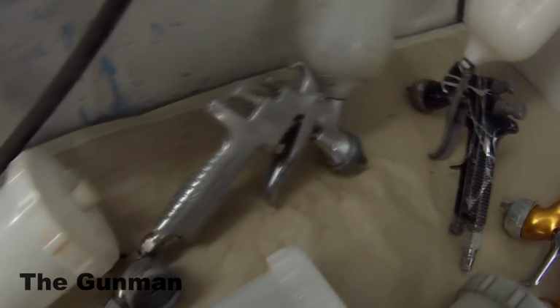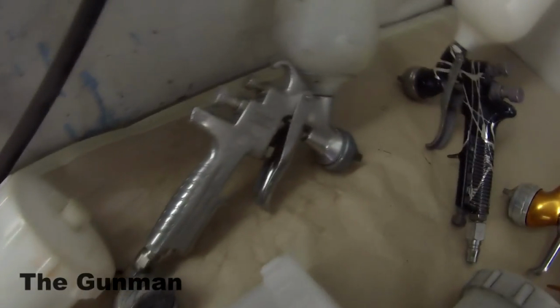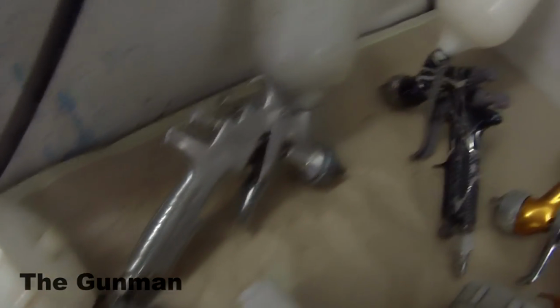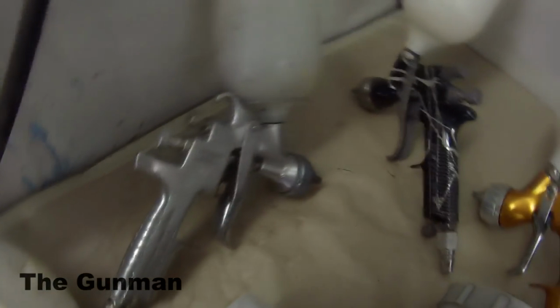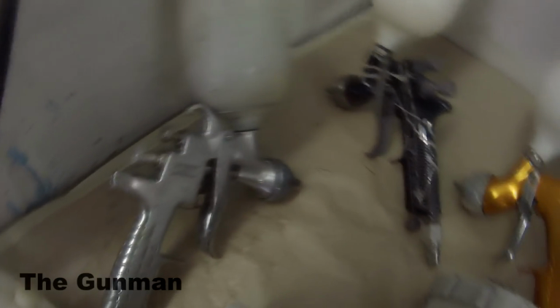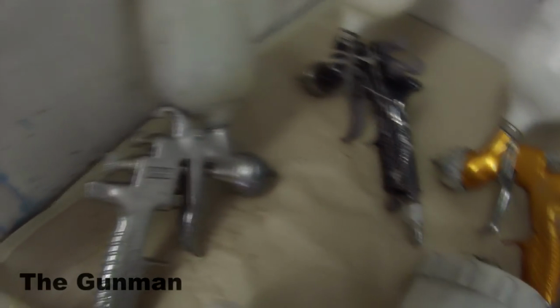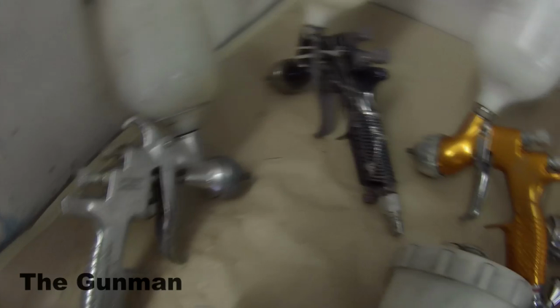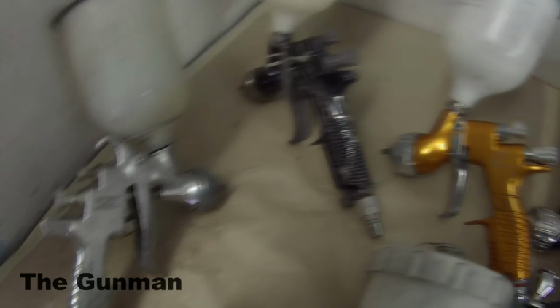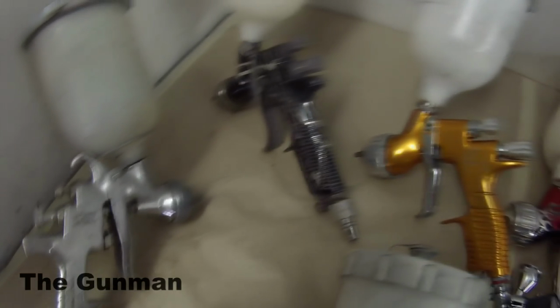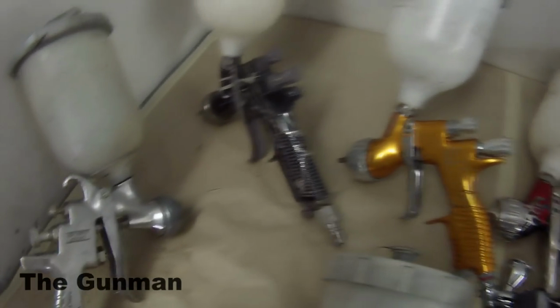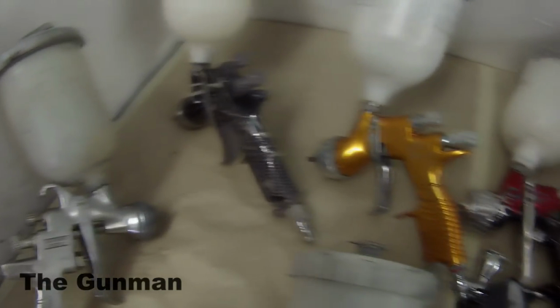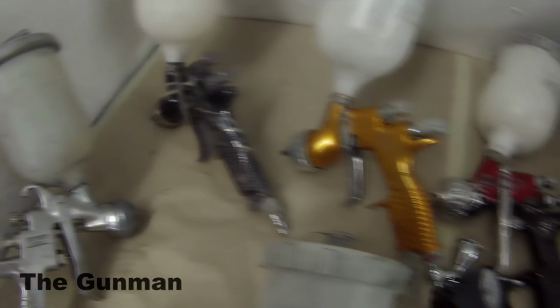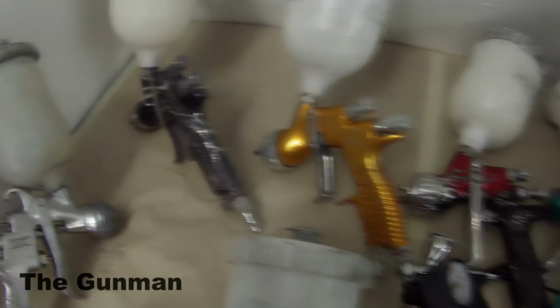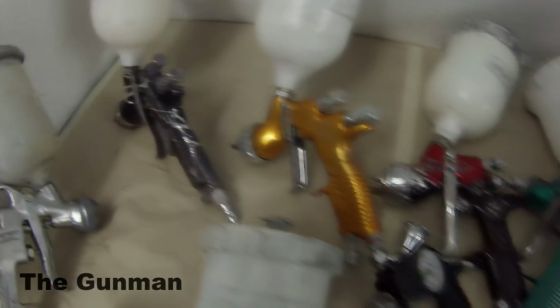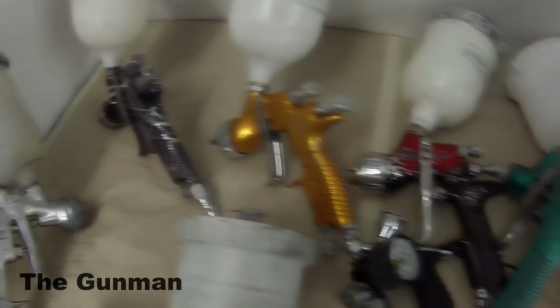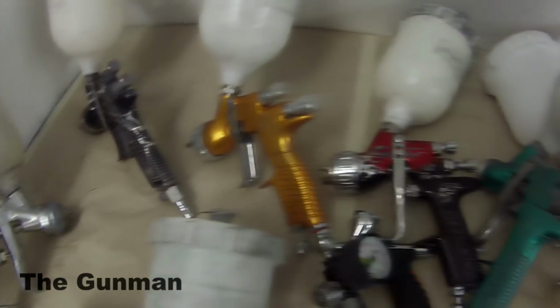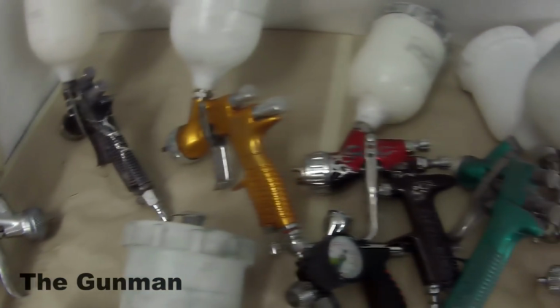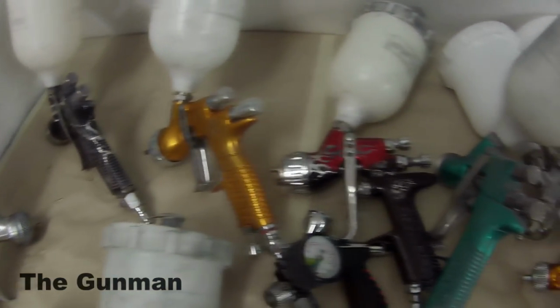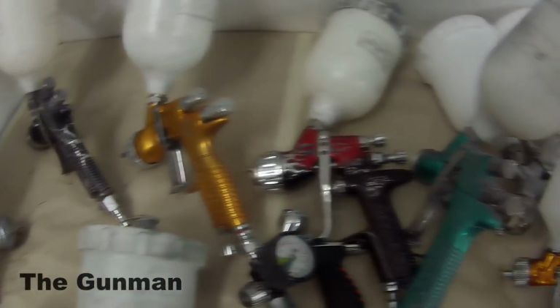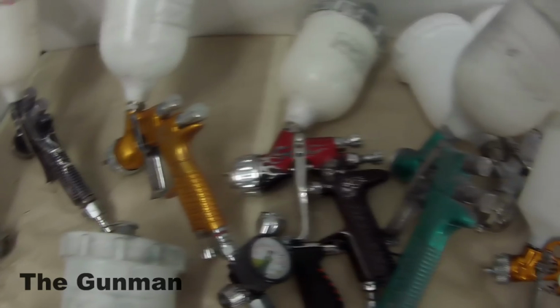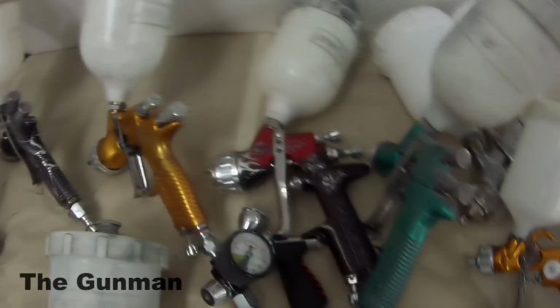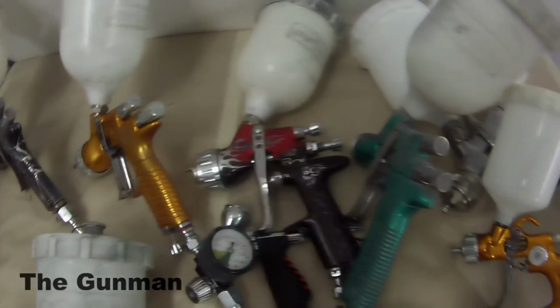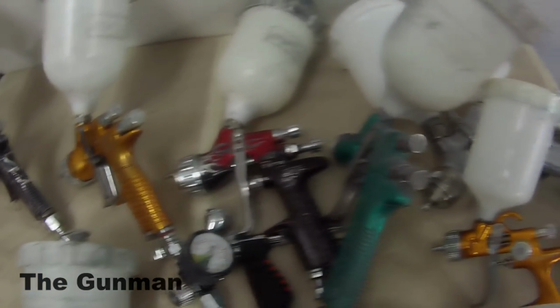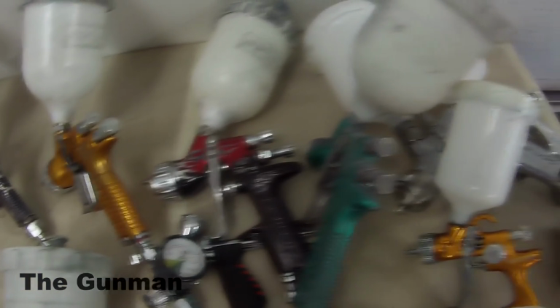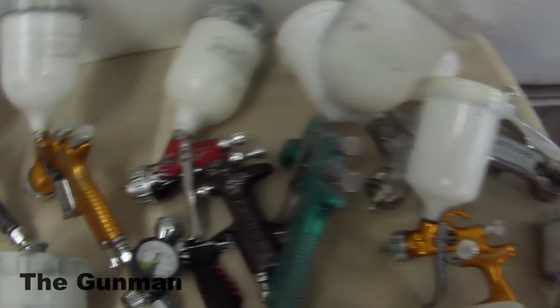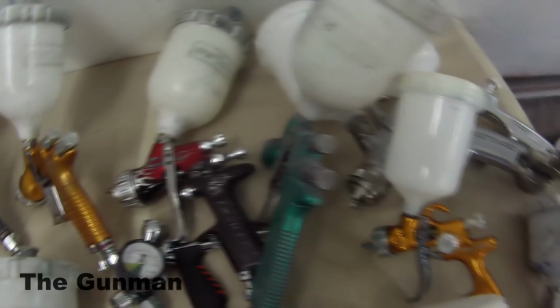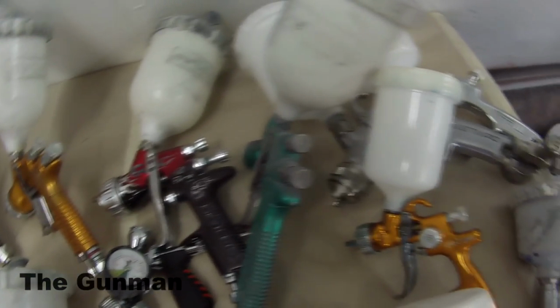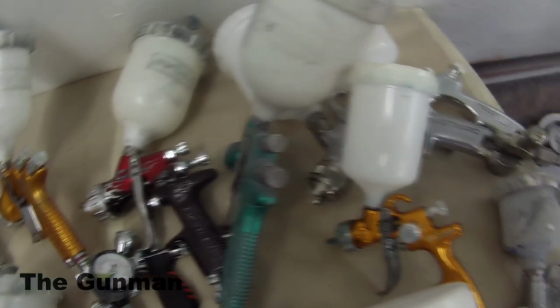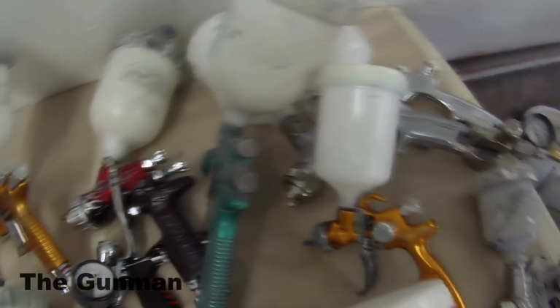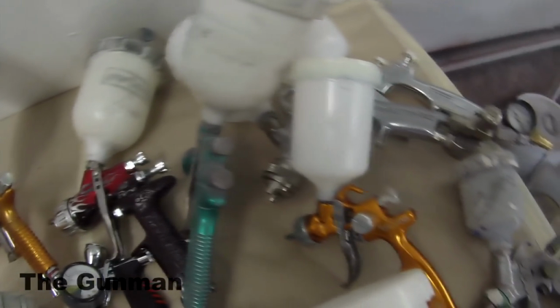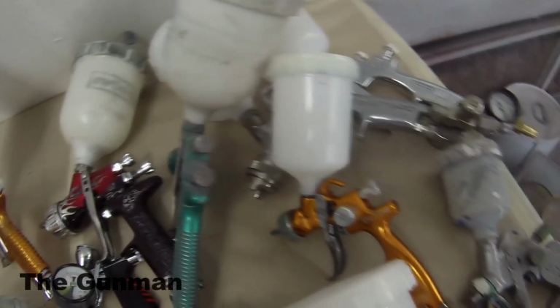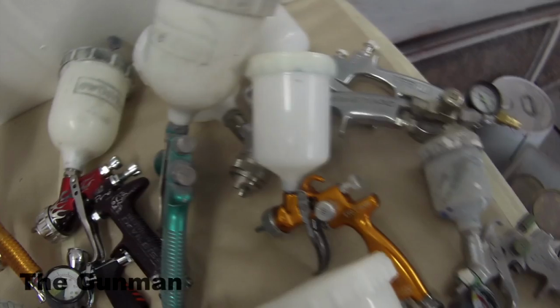That's another GTI there. I'll just give you guys a bit of a look over the guns. There's also an airbrush — you only need a tiny little compressor to run one of them.